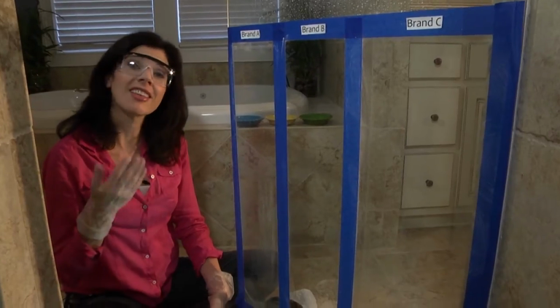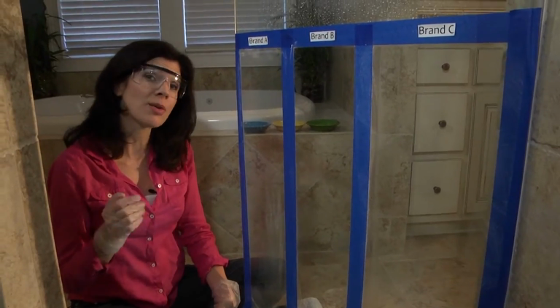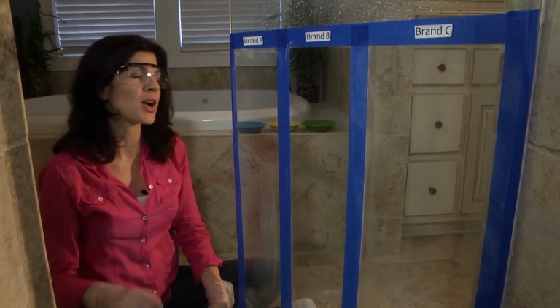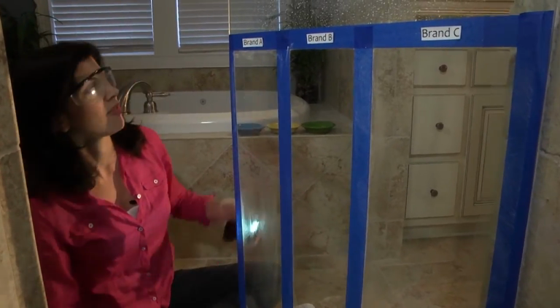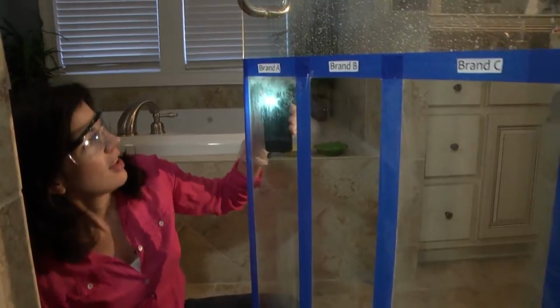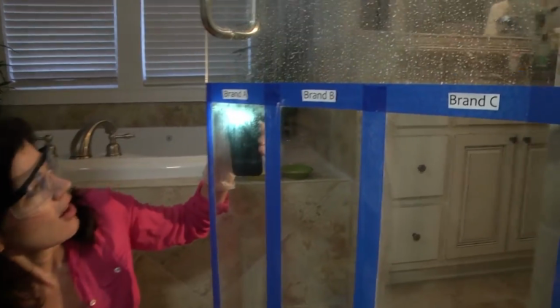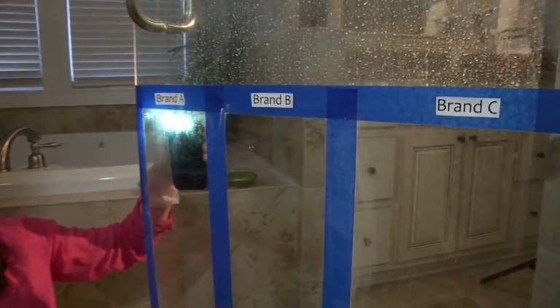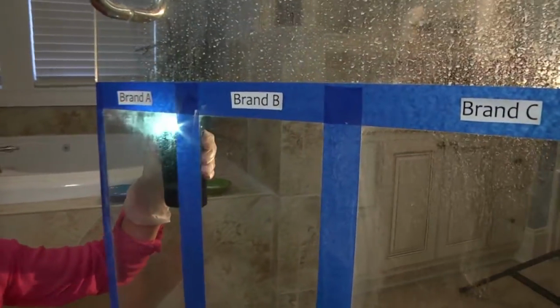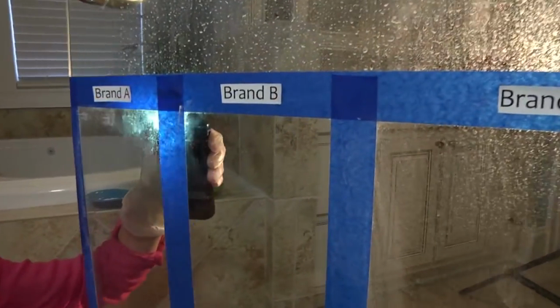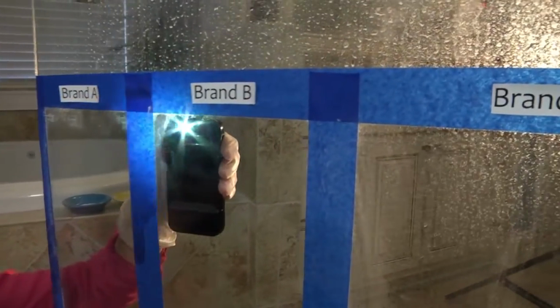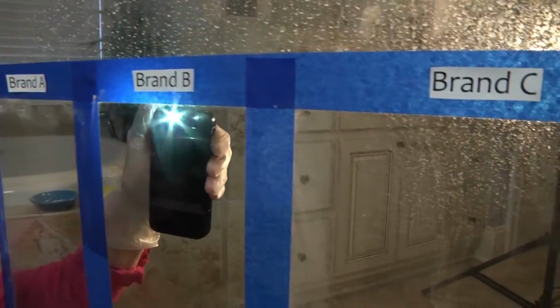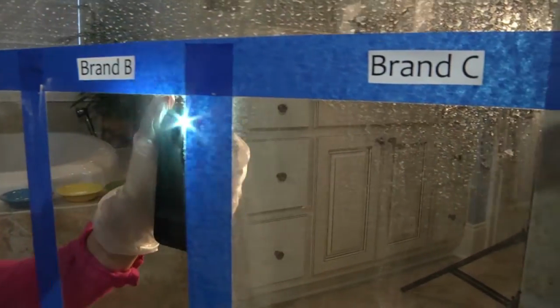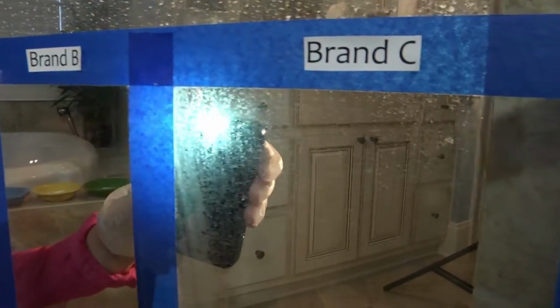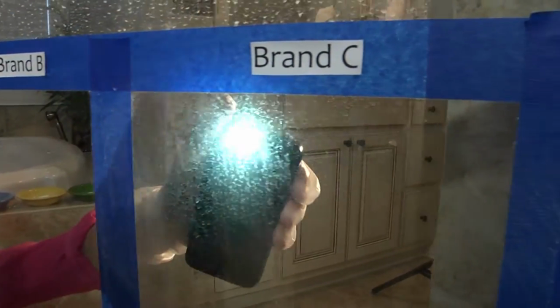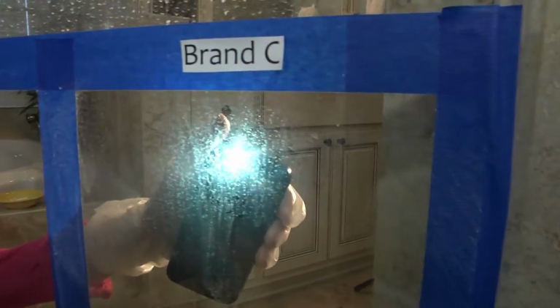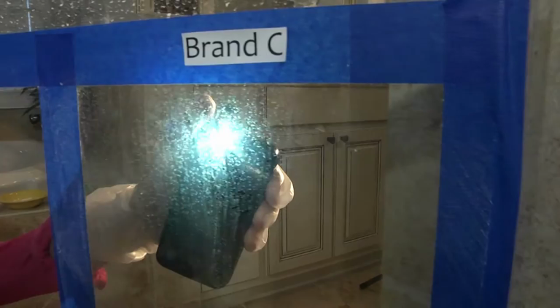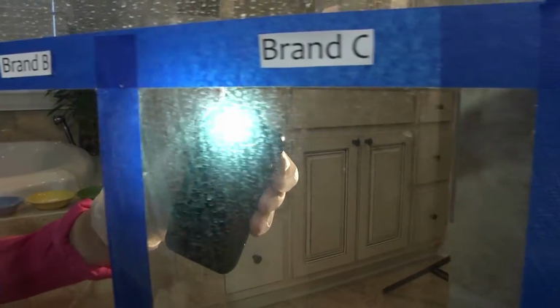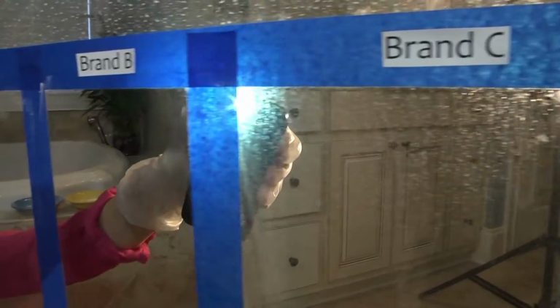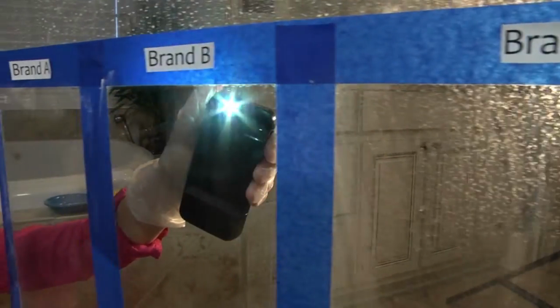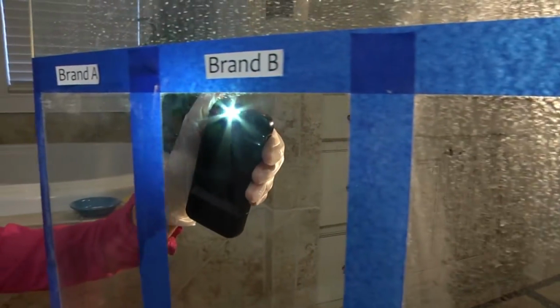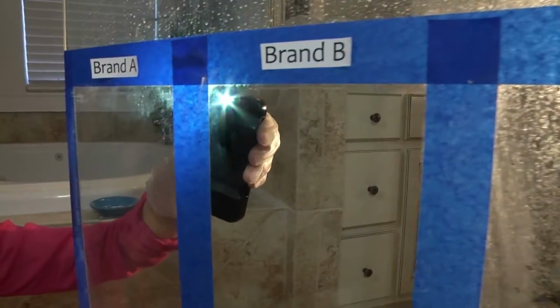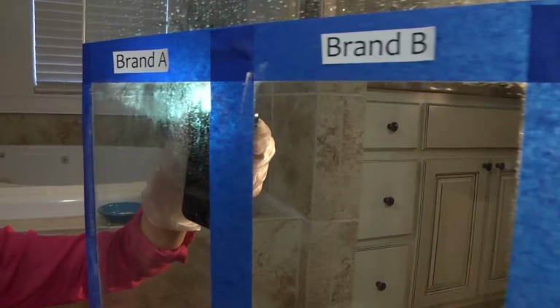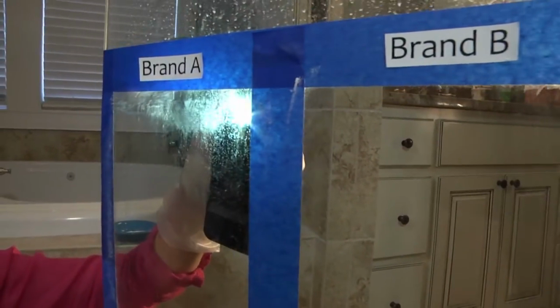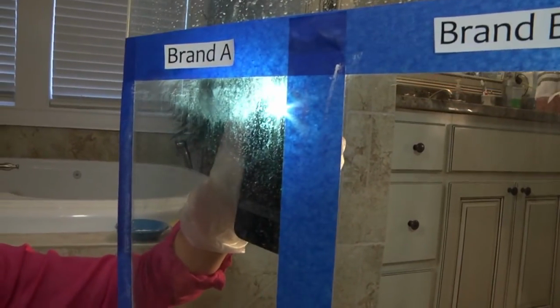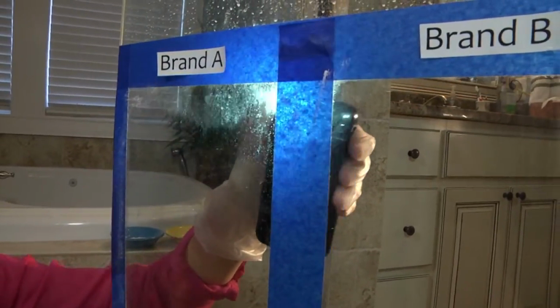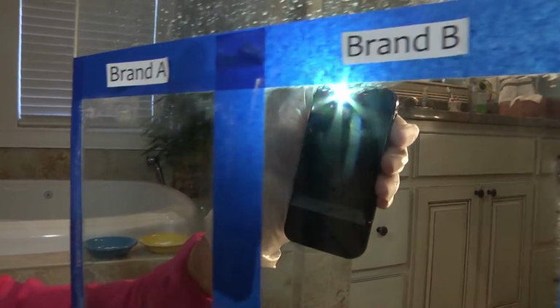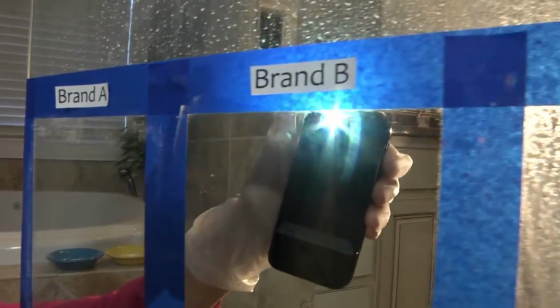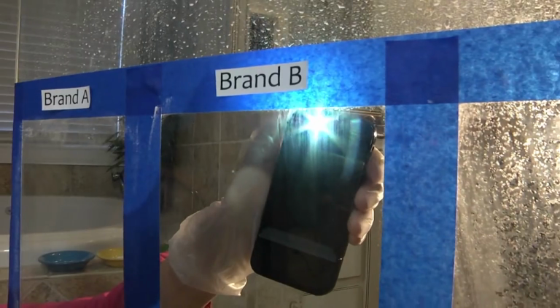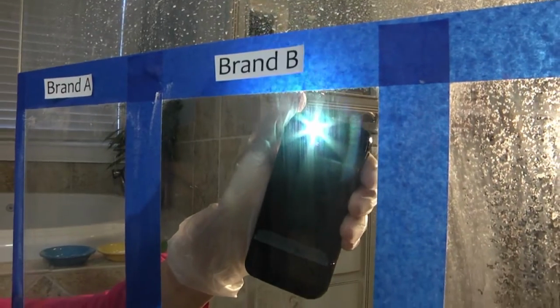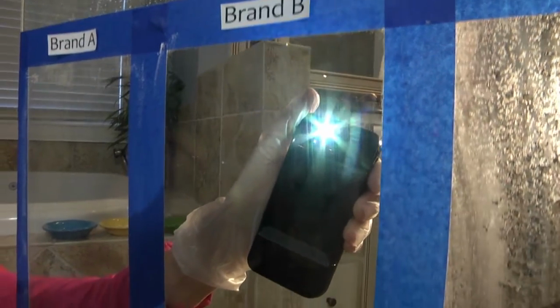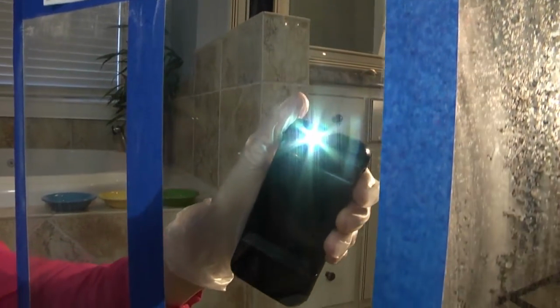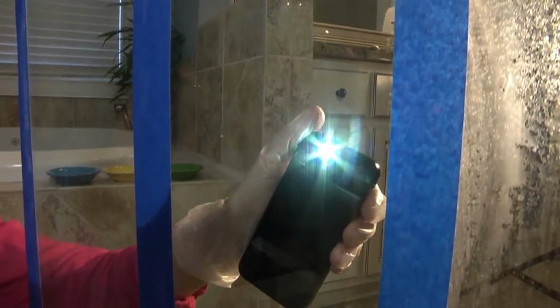Now let's see how it turned out. All three products were able to clean some of the hard water stain, but it looks like brand B in the gold can is the only one that completely cleaned the stain.